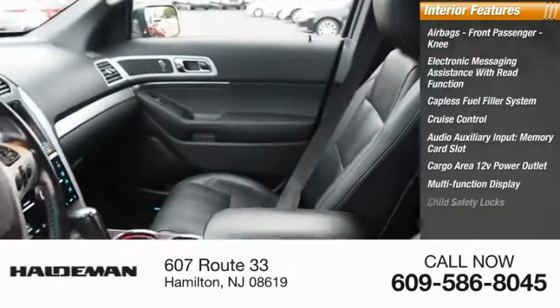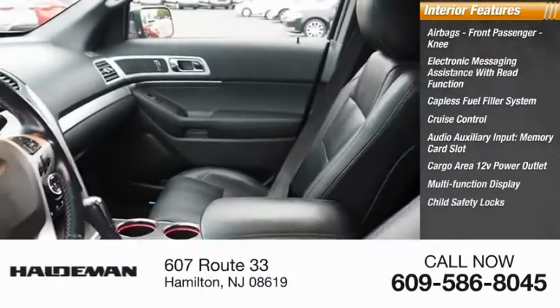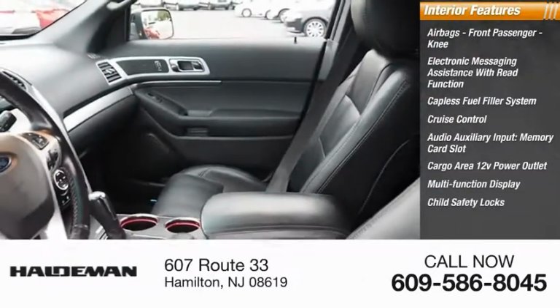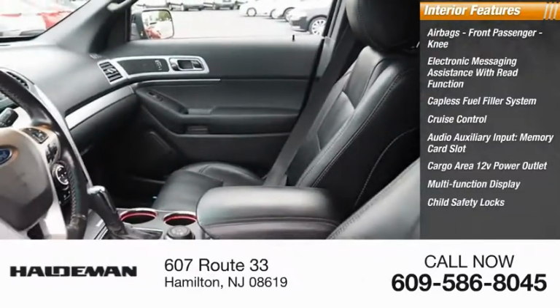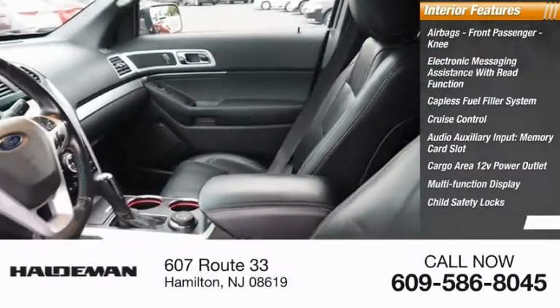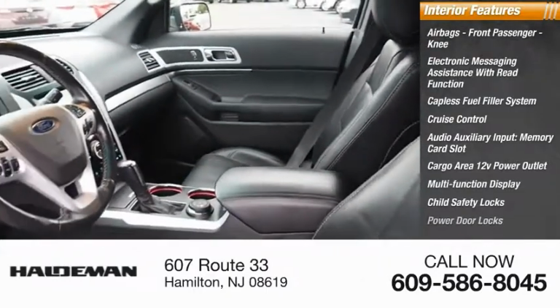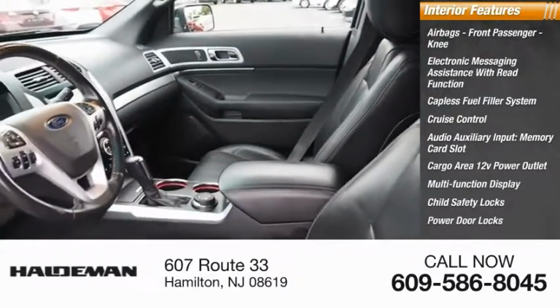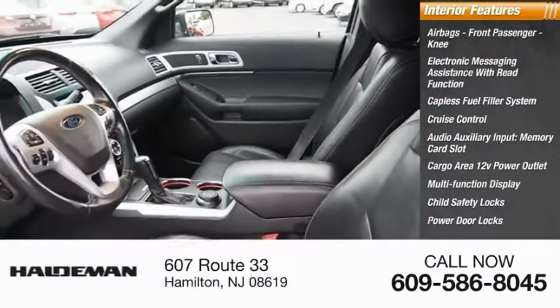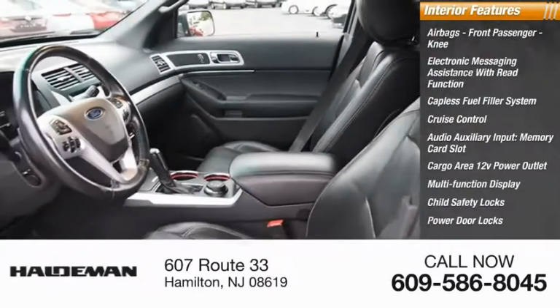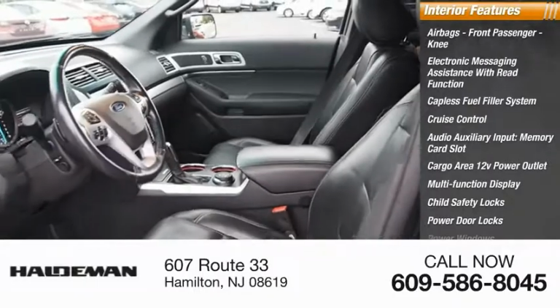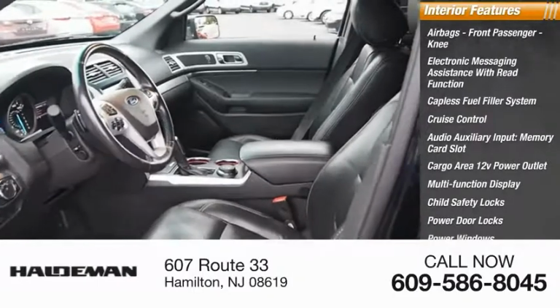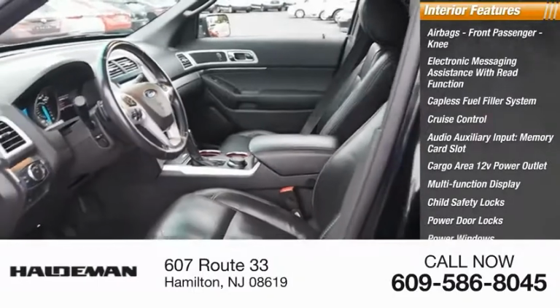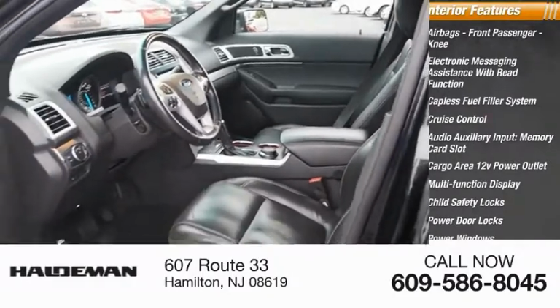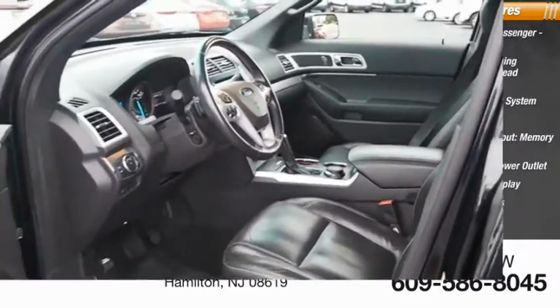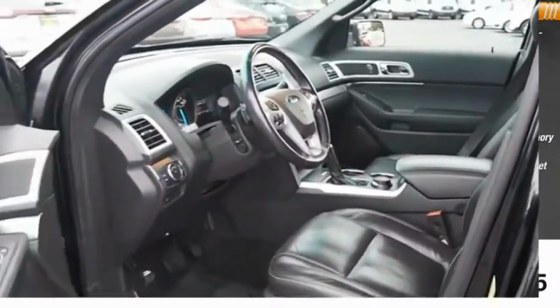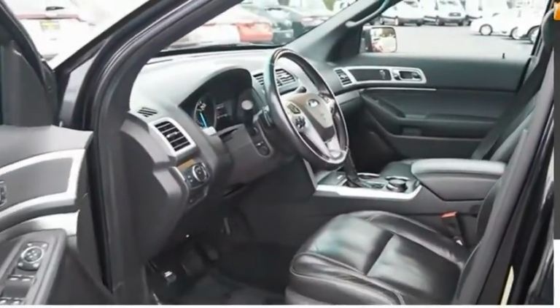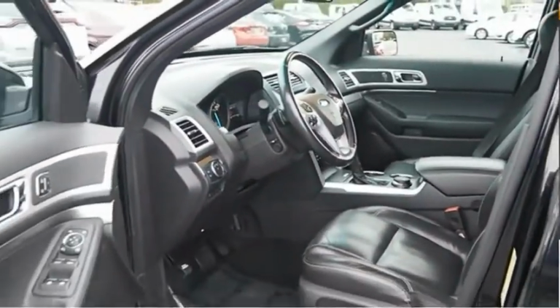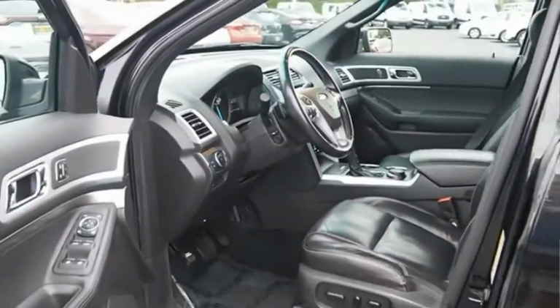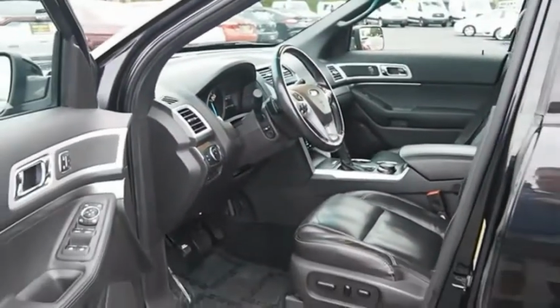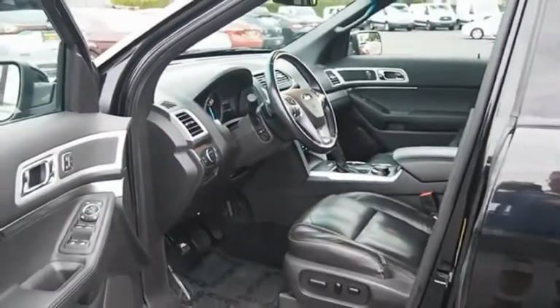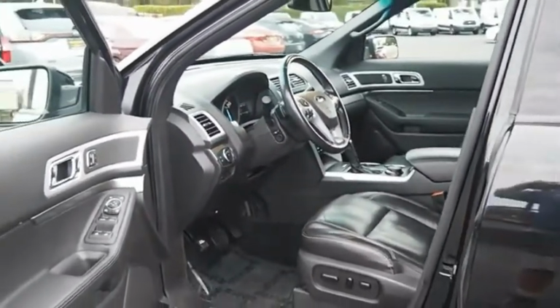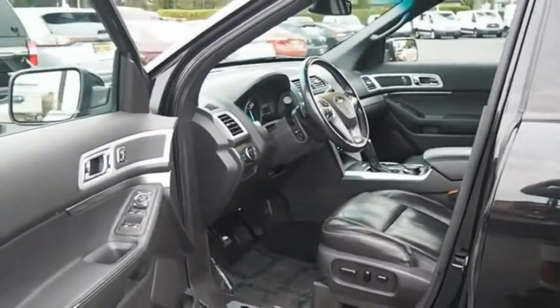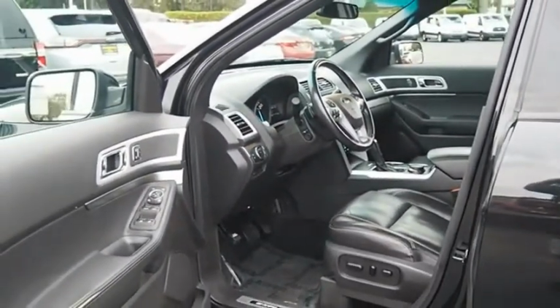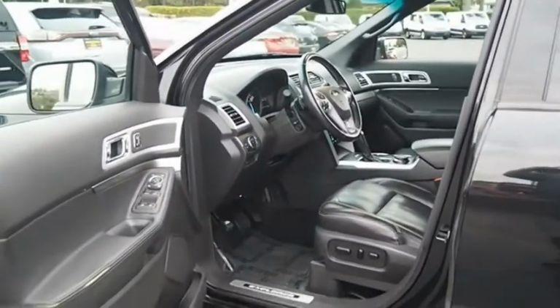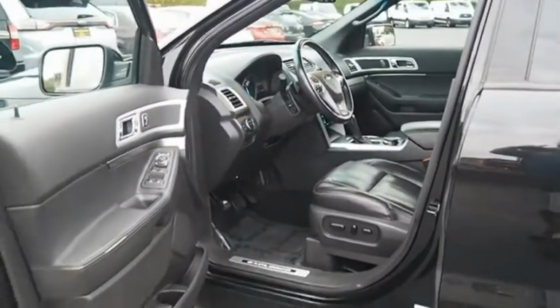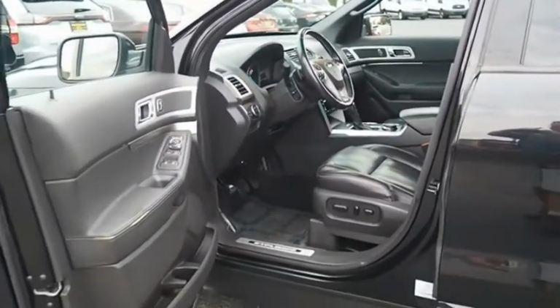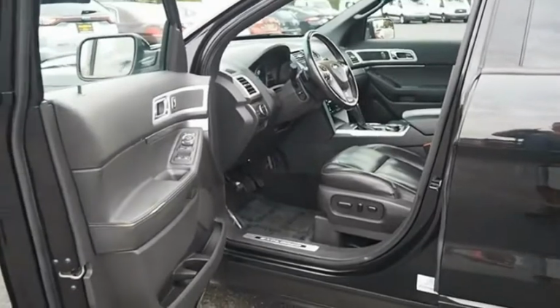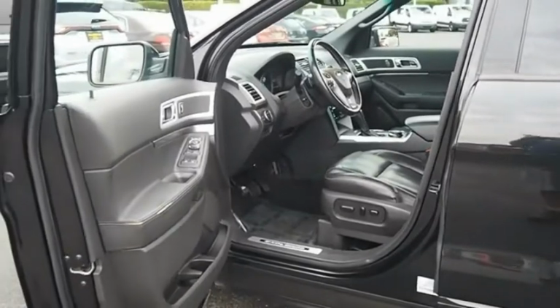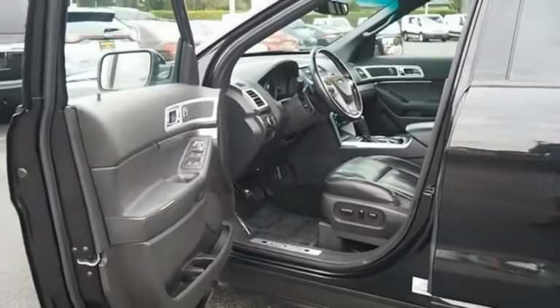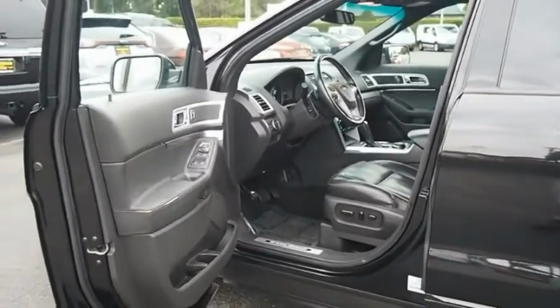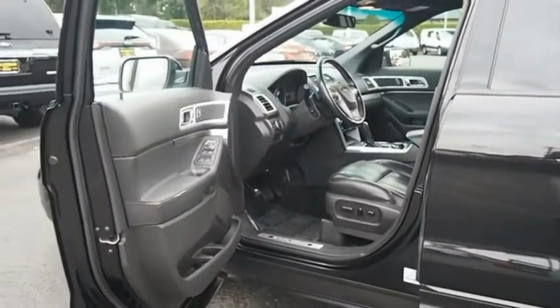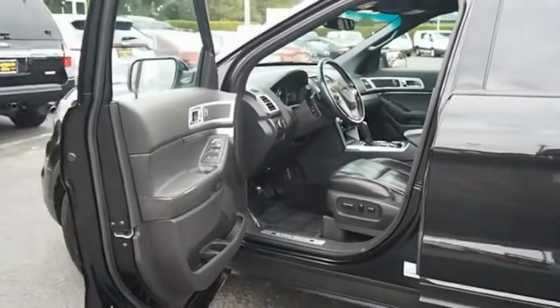Child safety locks, power door locks, power windows. A vehicle like this doesn't come along every day. Come in and get it before someone else does.